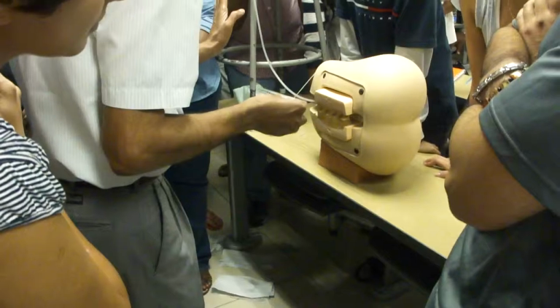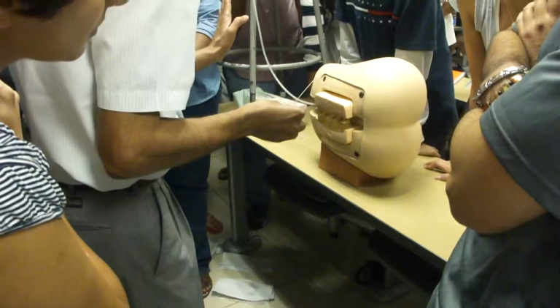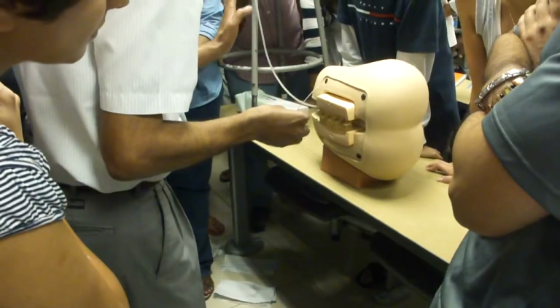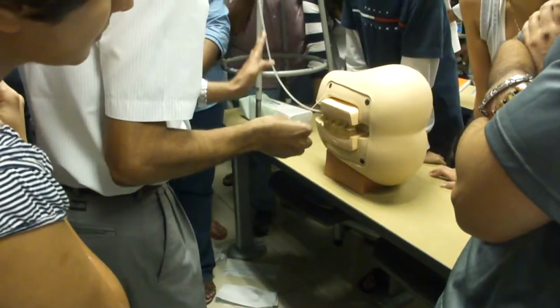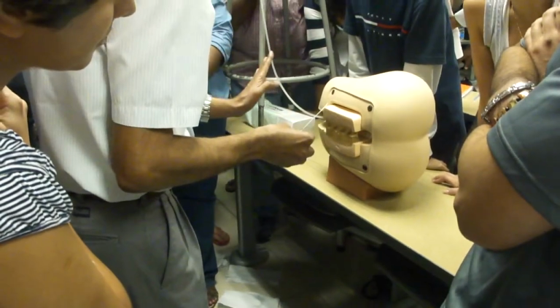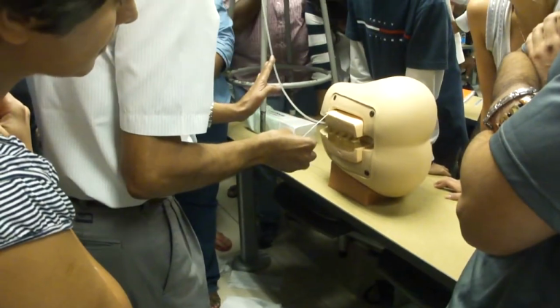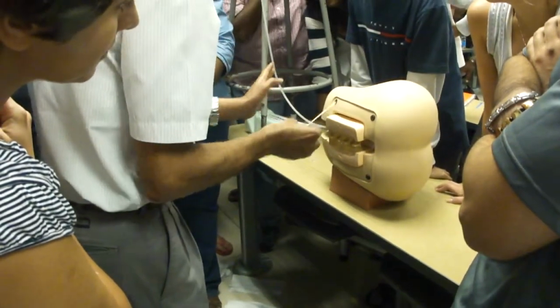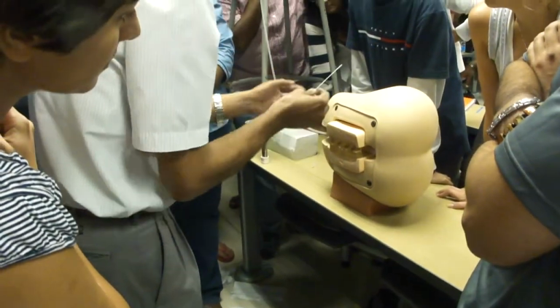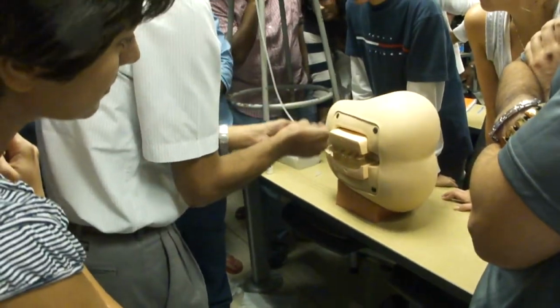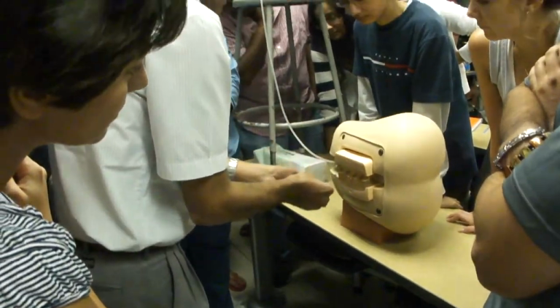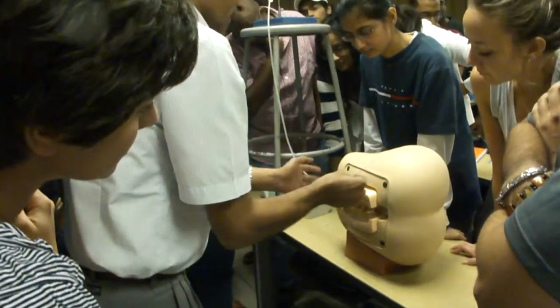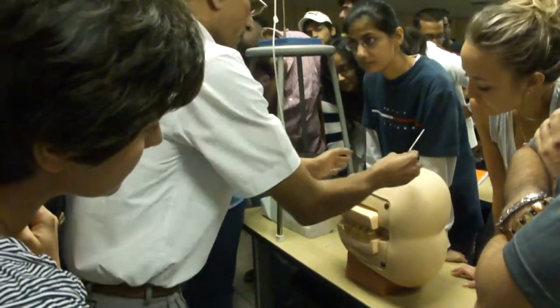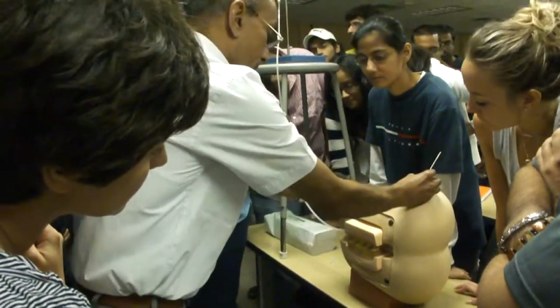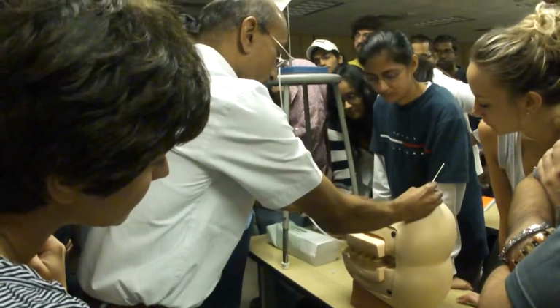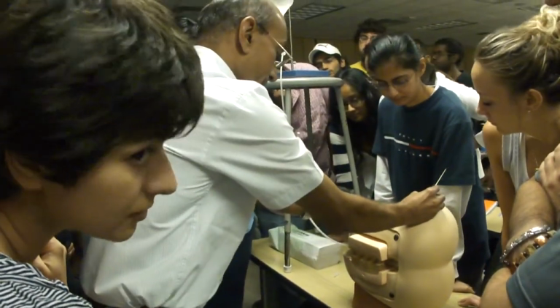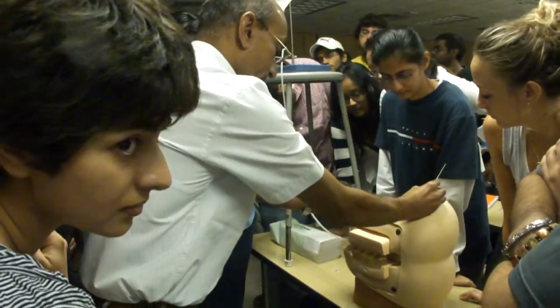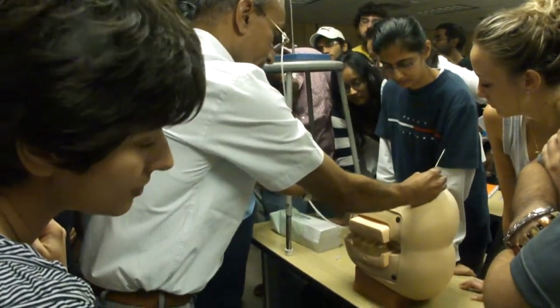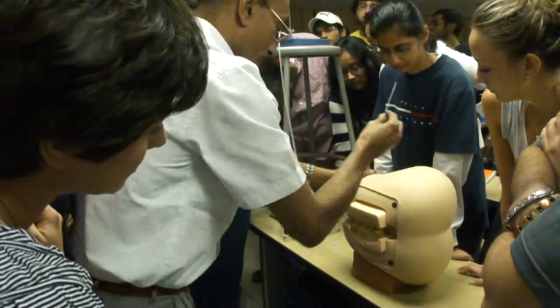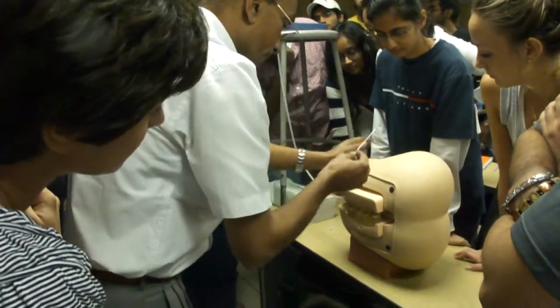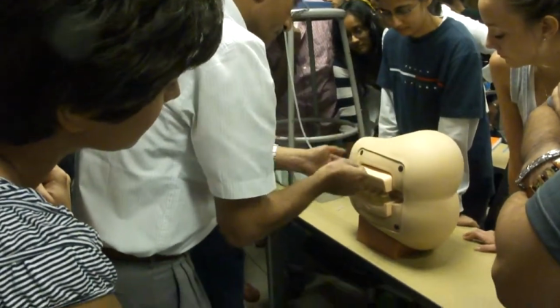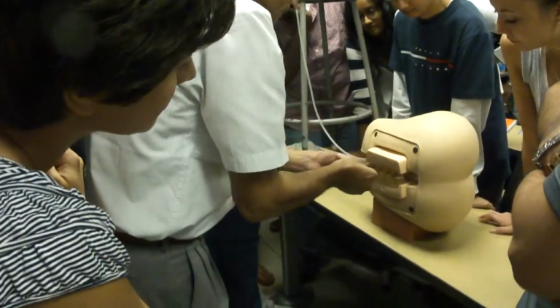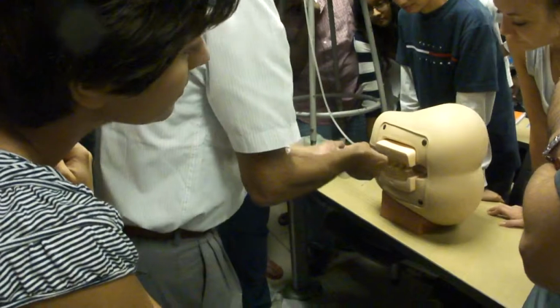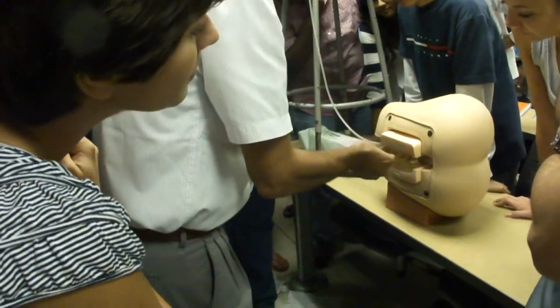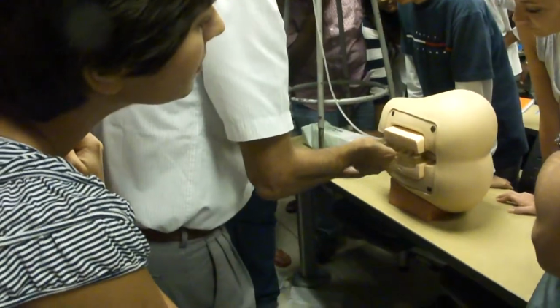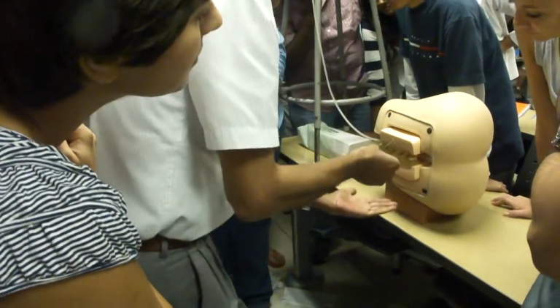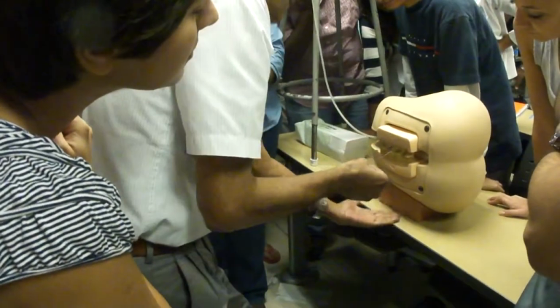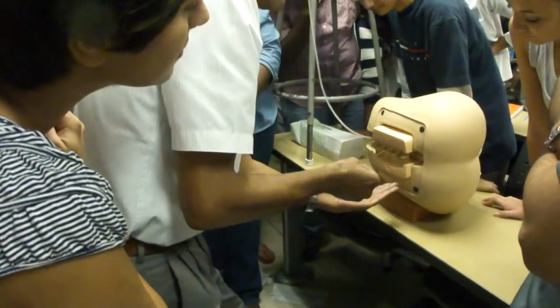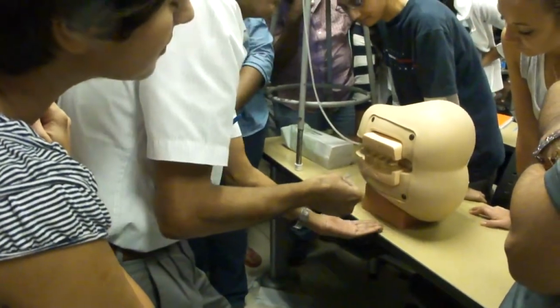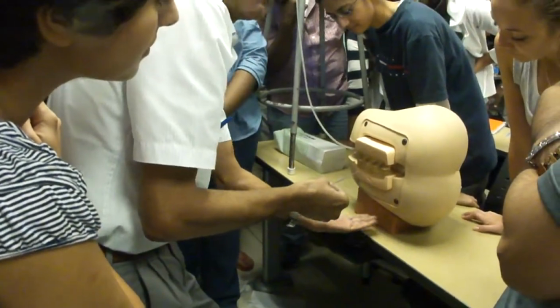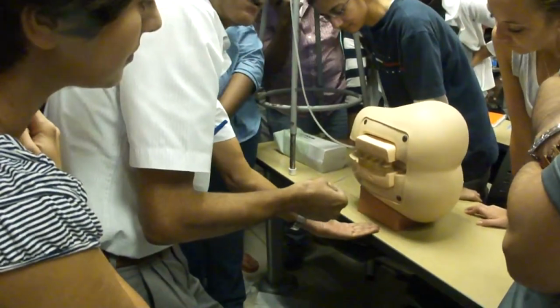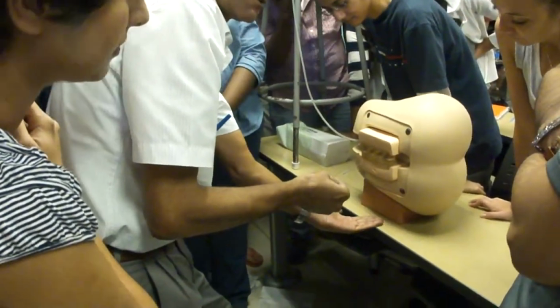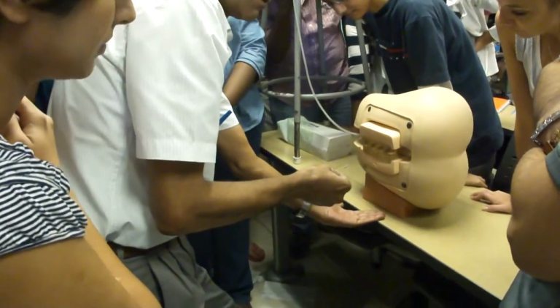You have anesthetized the region. Tell the patient to relax. Position — this thing is flat, parallel to the ground.